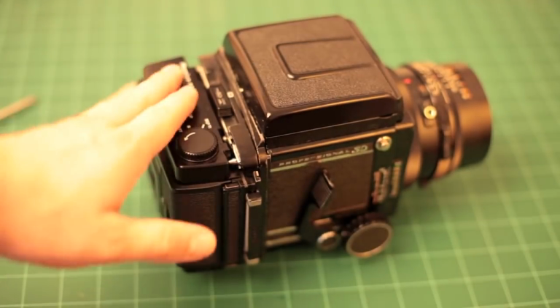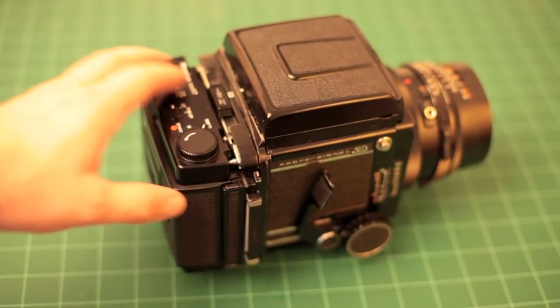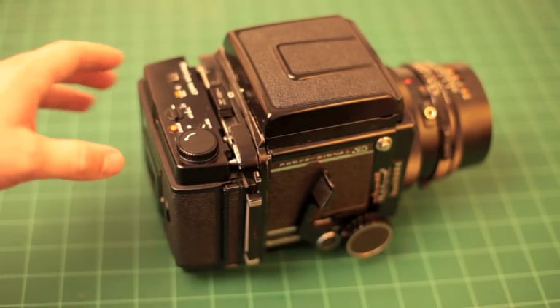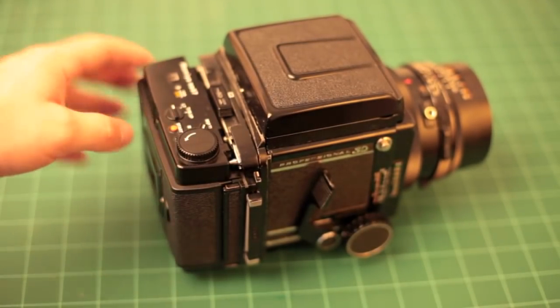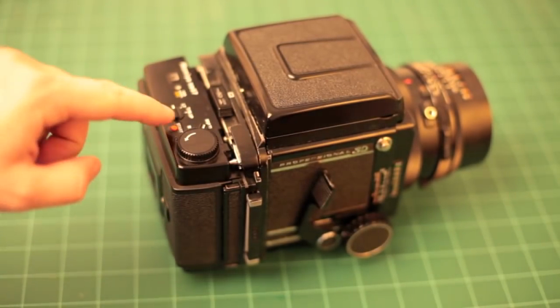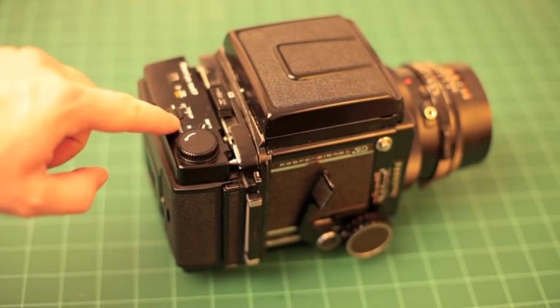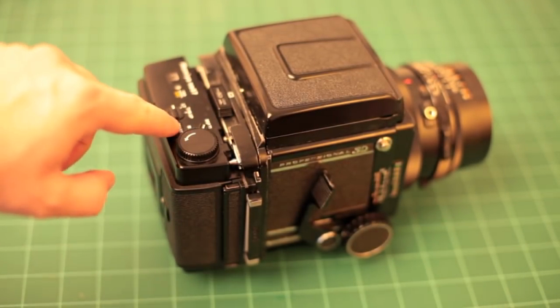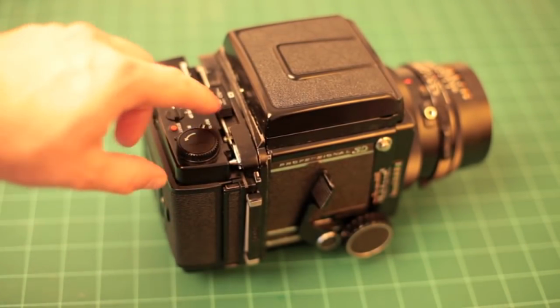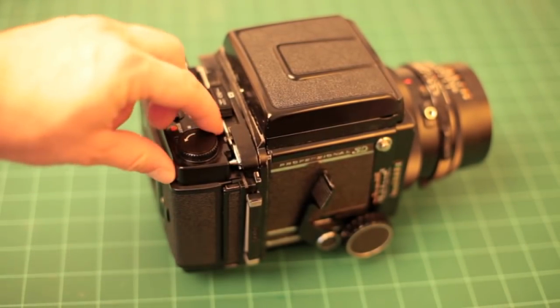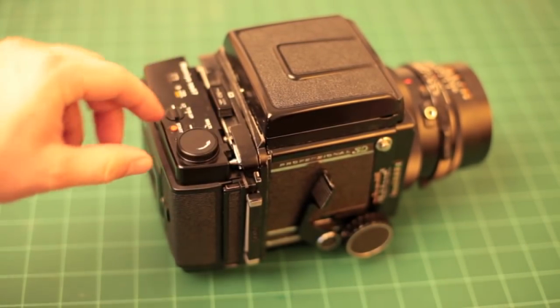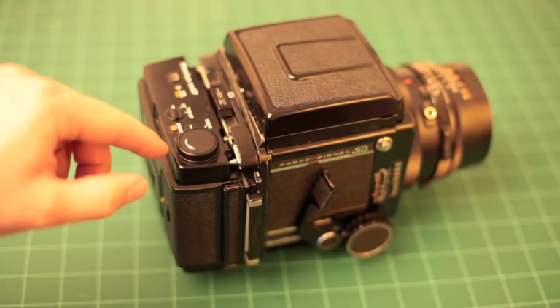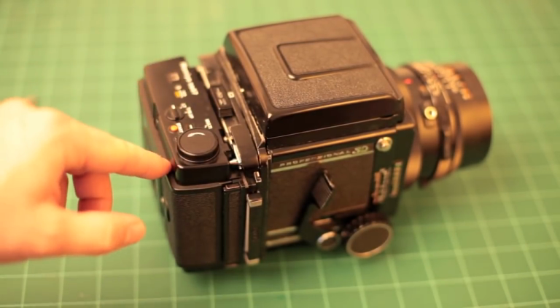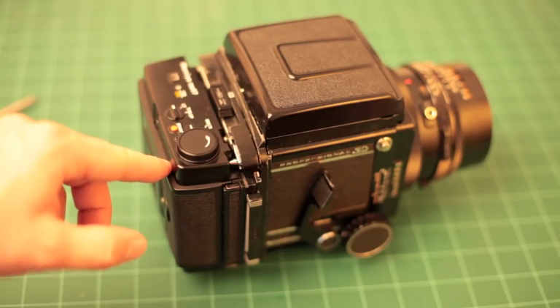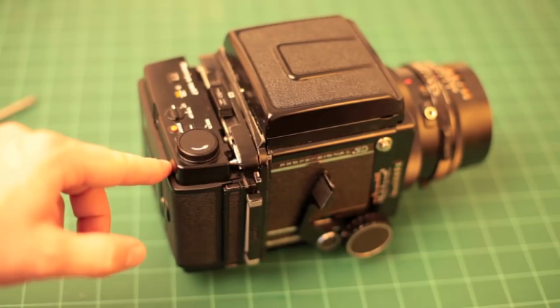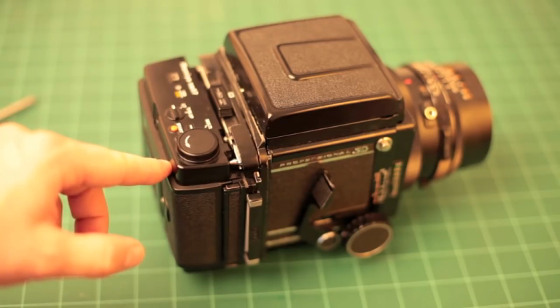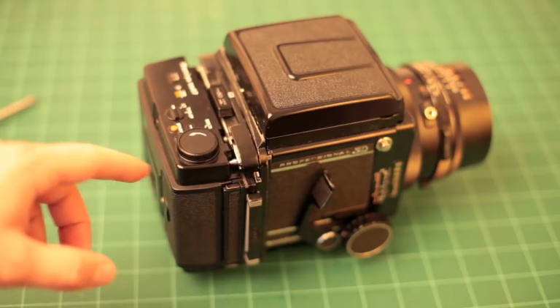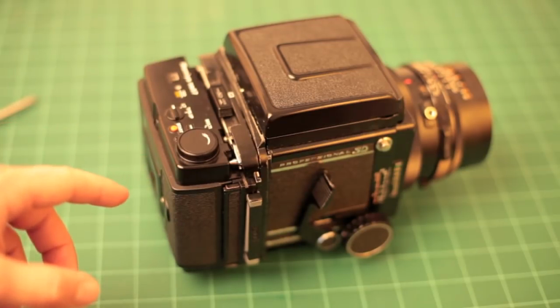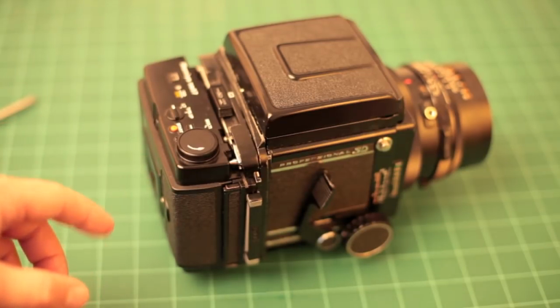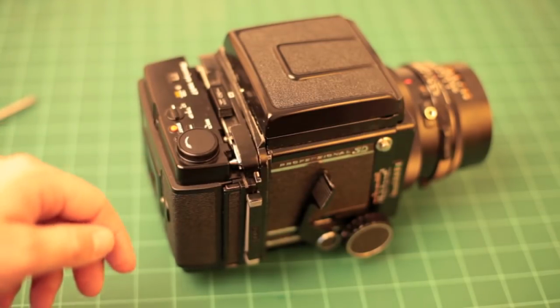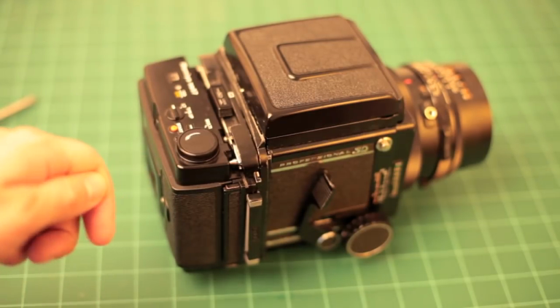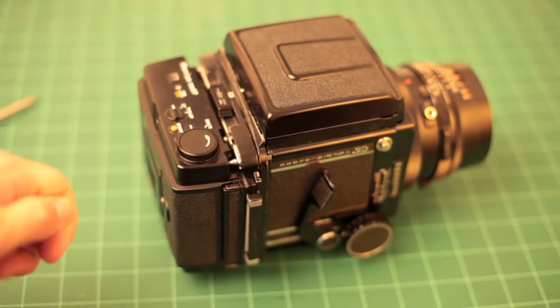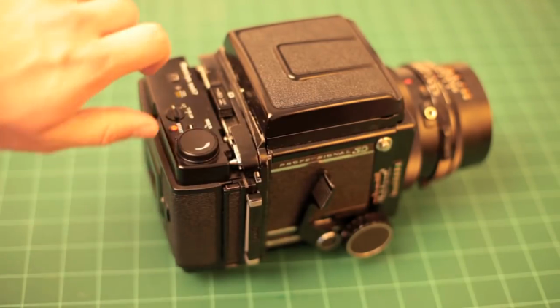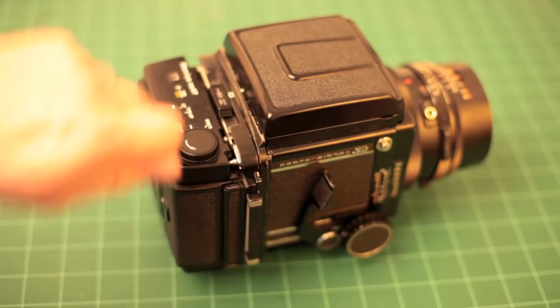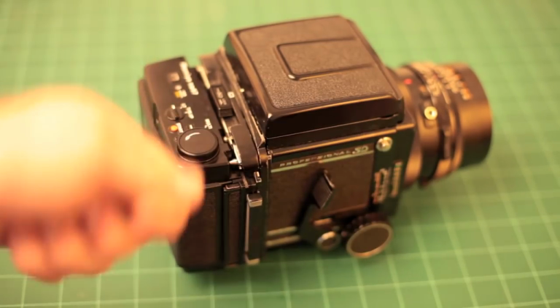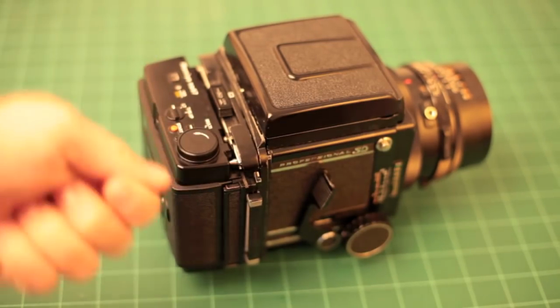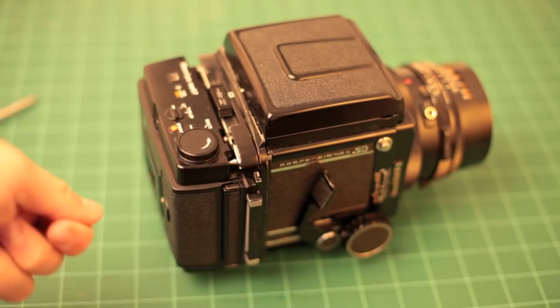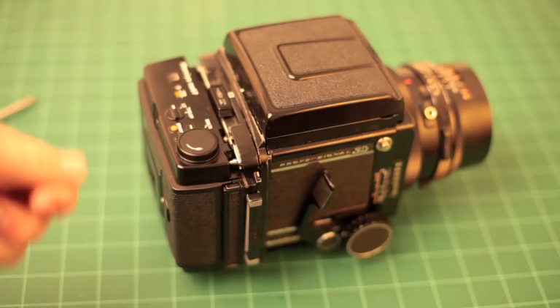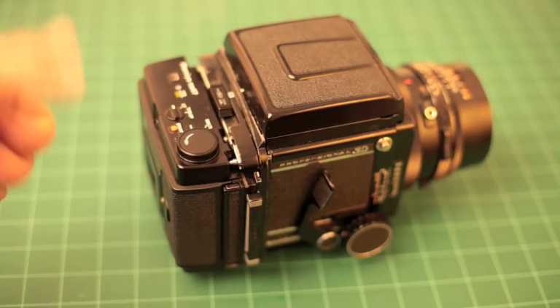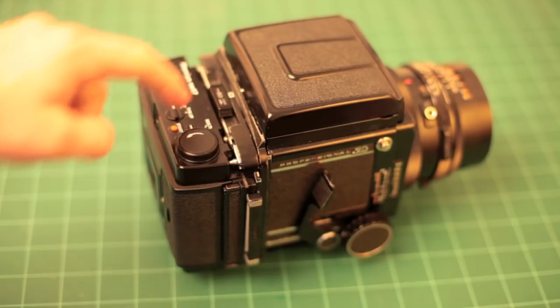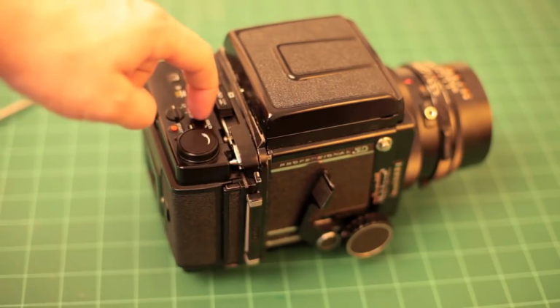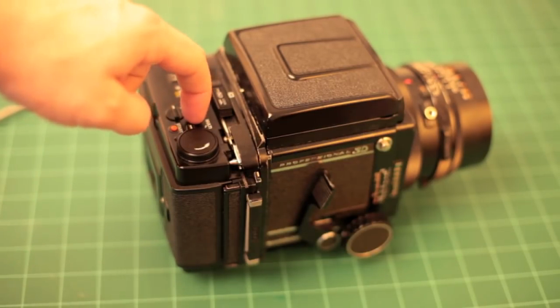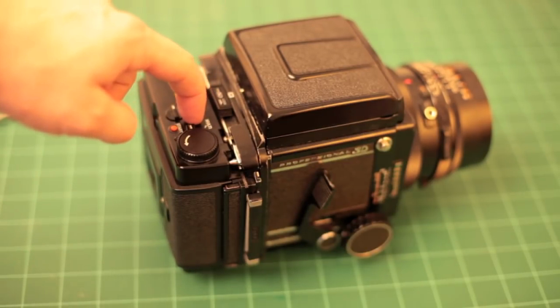With a motorized back, all you do is press start and it winds. If you have a mechanical back, you wind it until the first exposure comes up.